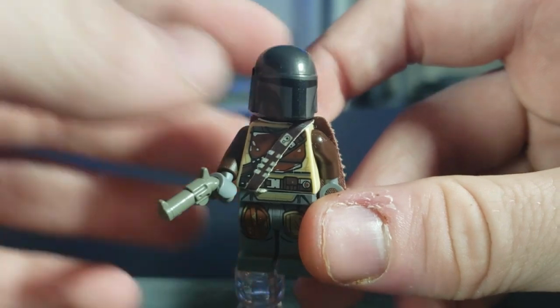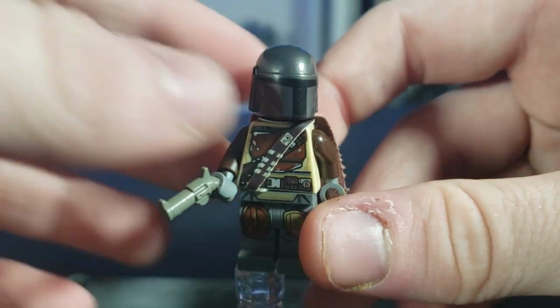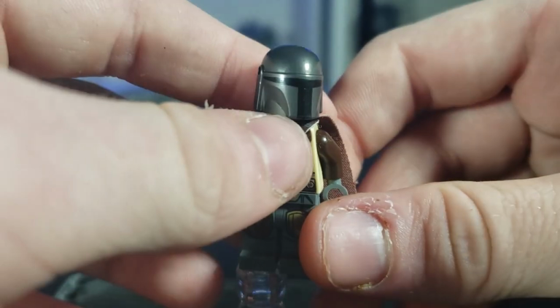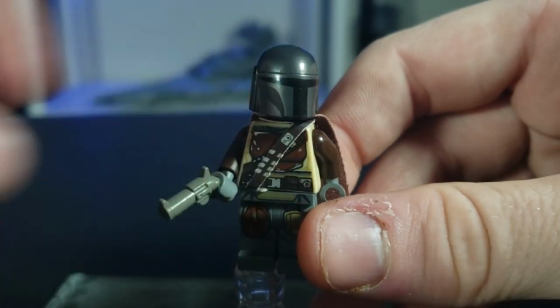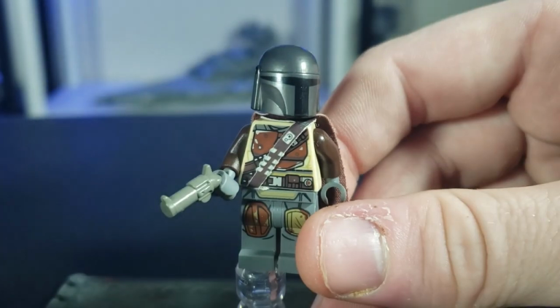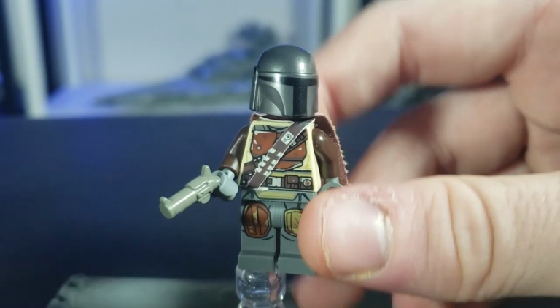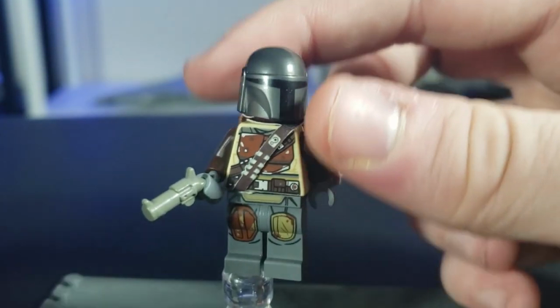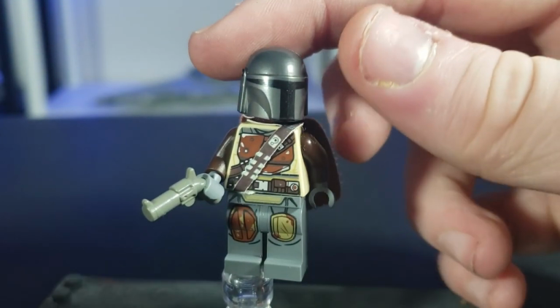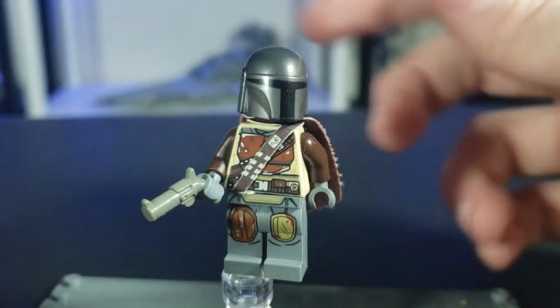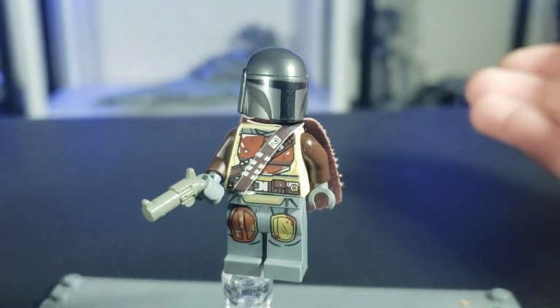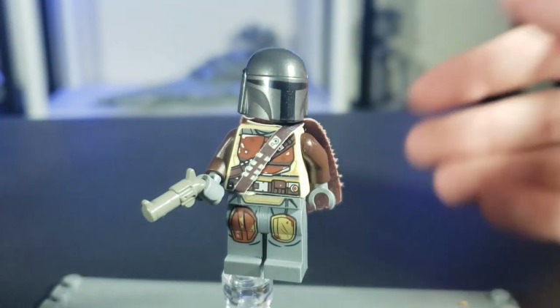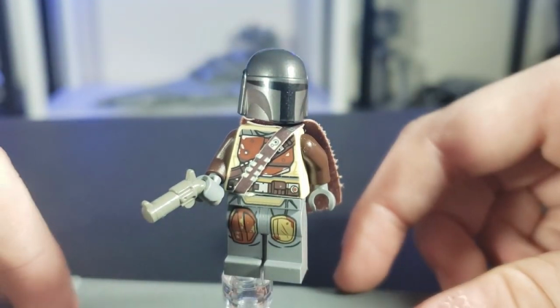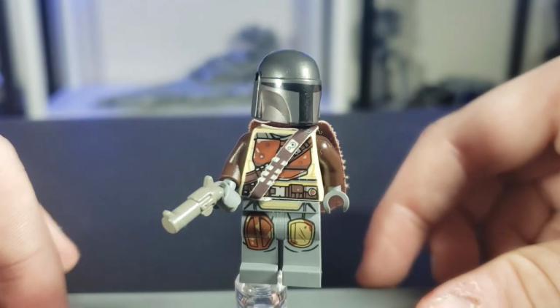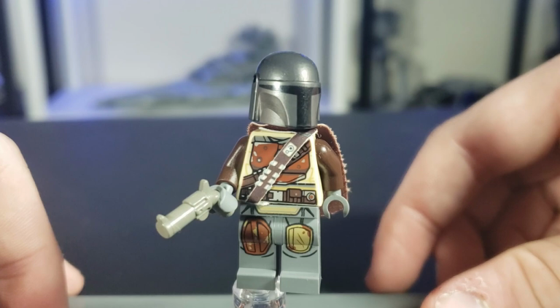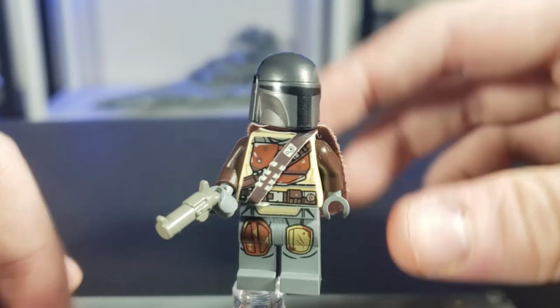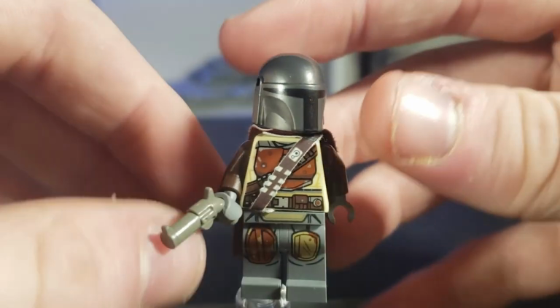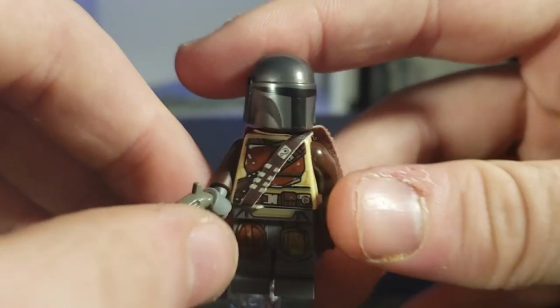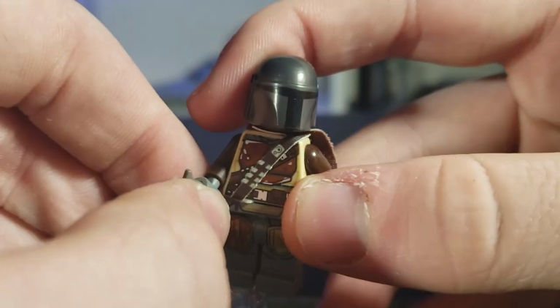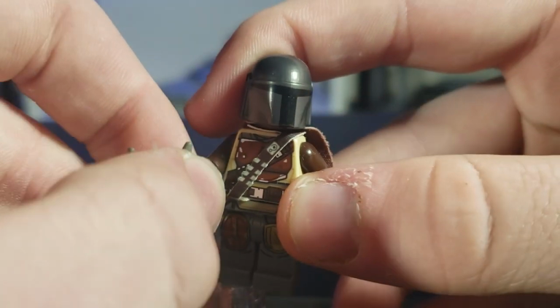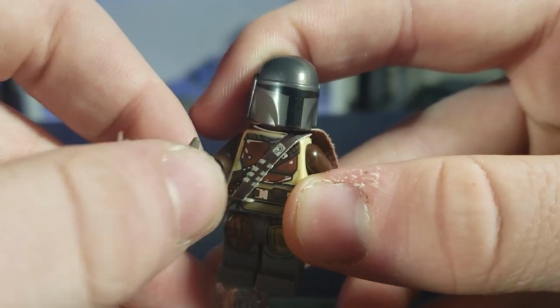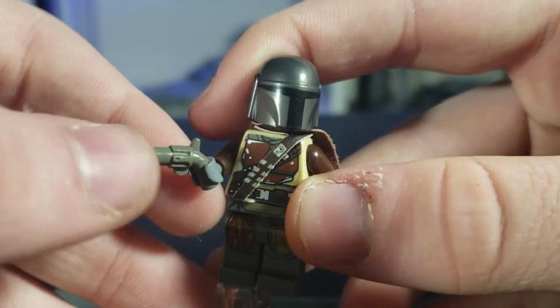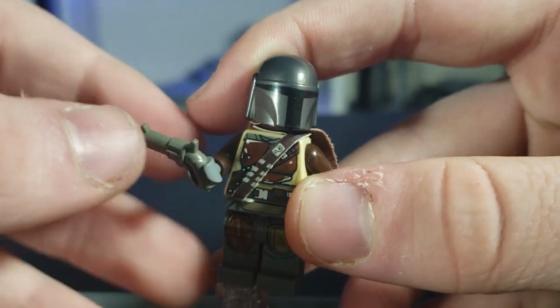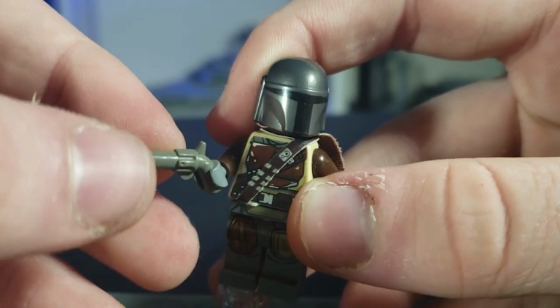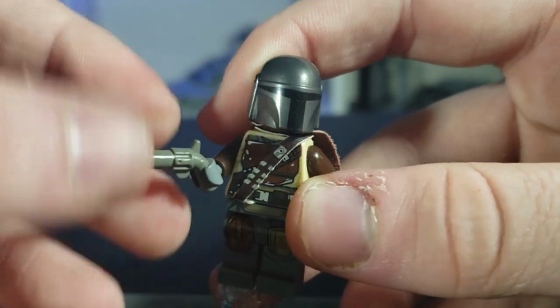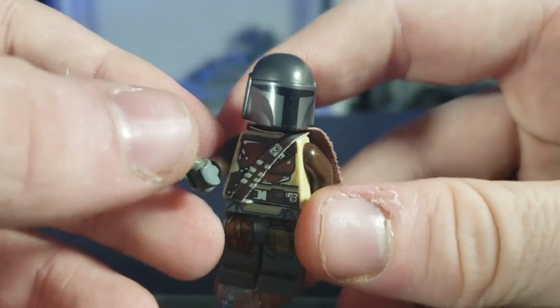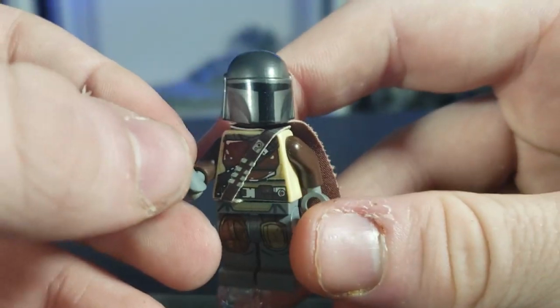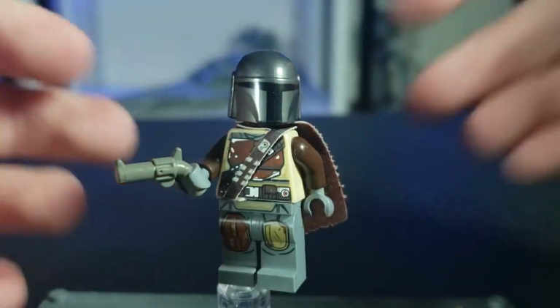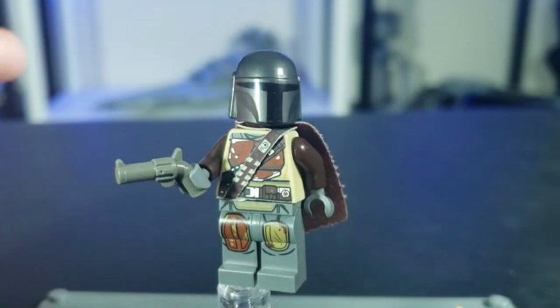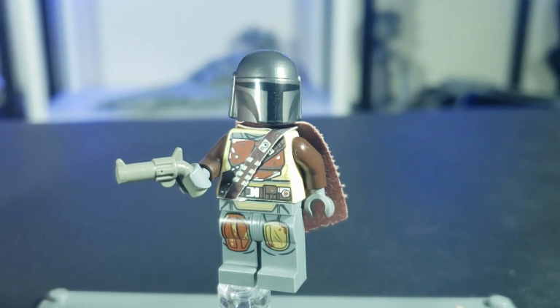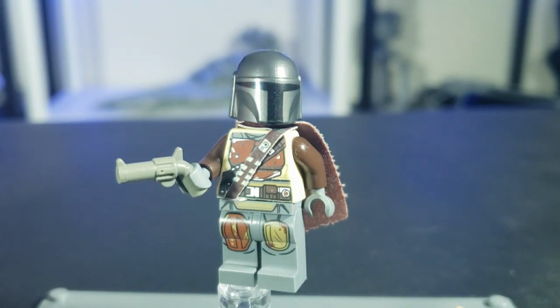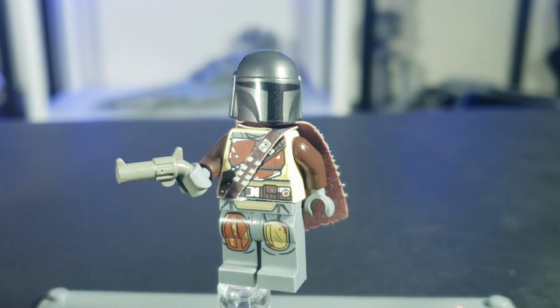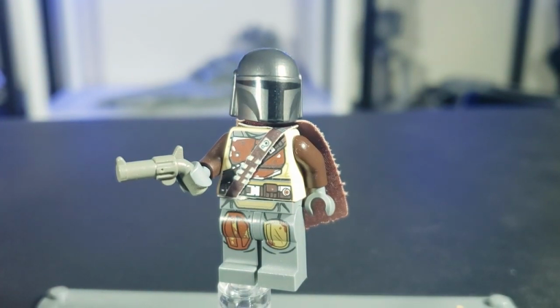I would have liked them to do something different honestly, since he's the main focus and character of the show. I gave him this little pistol, which I think is pretty cool. Let's move into the next figure.